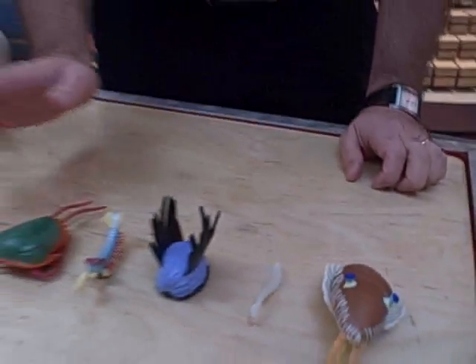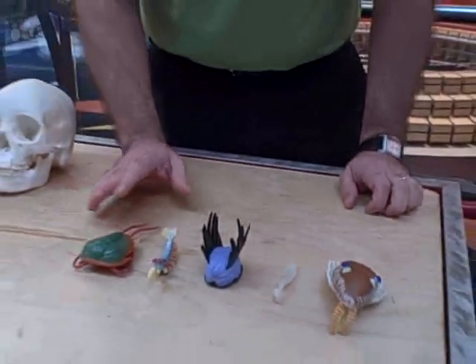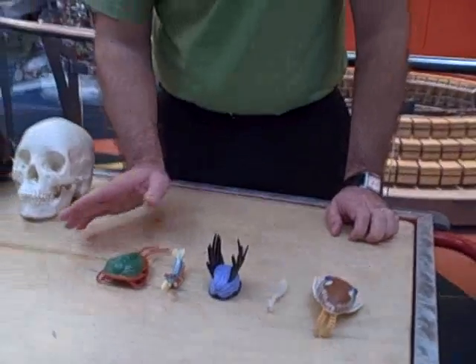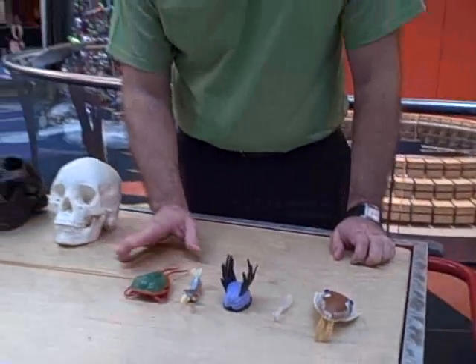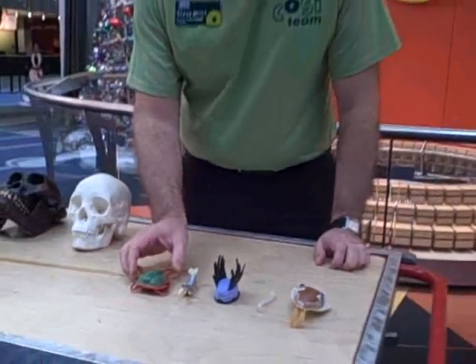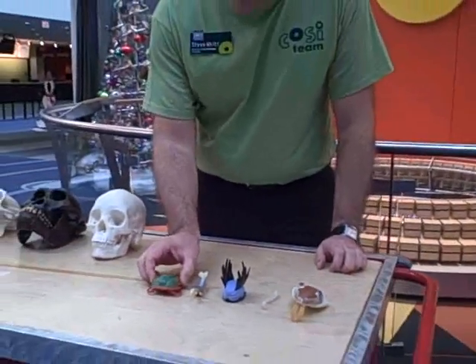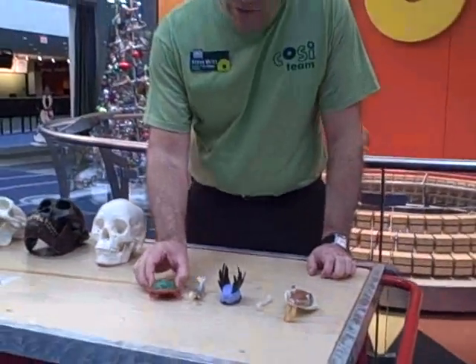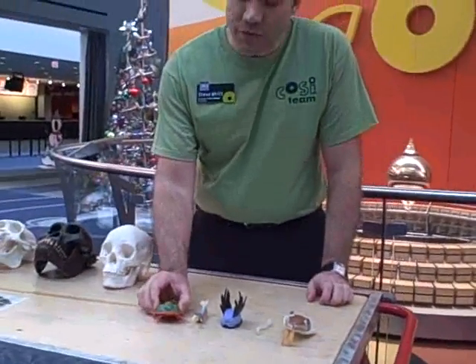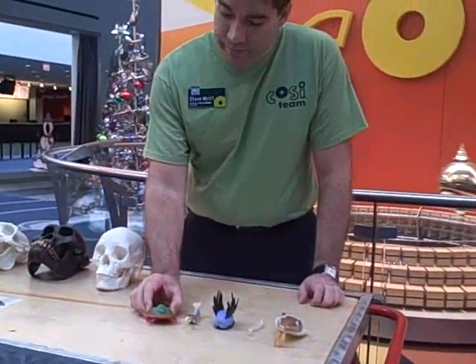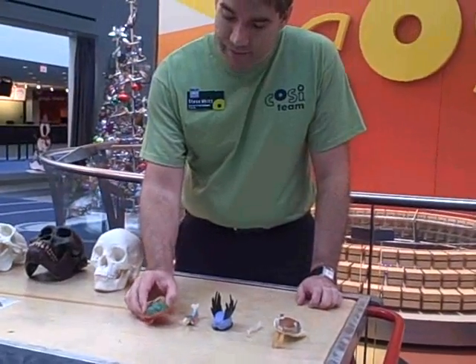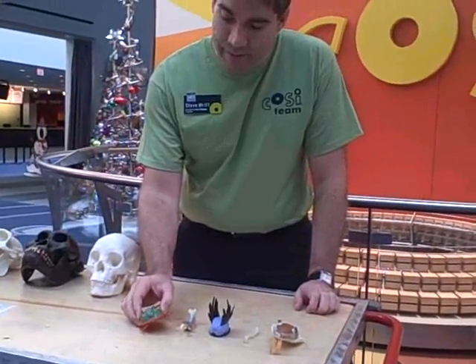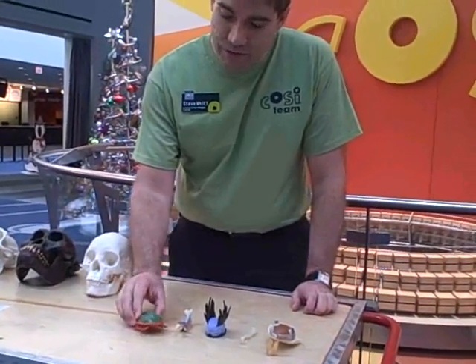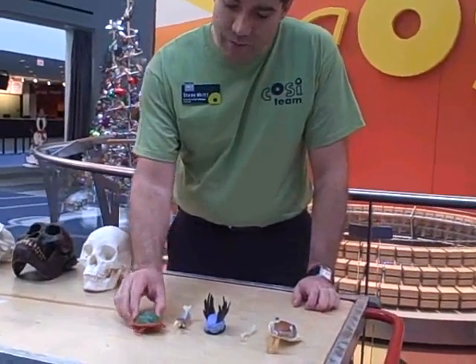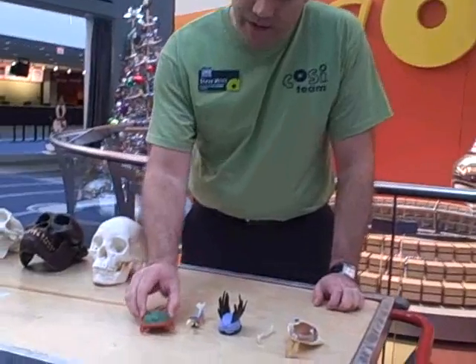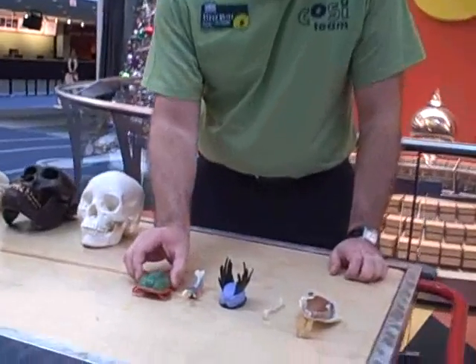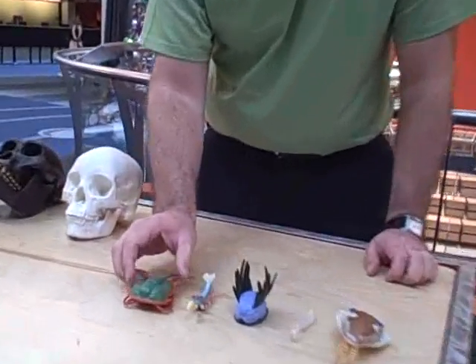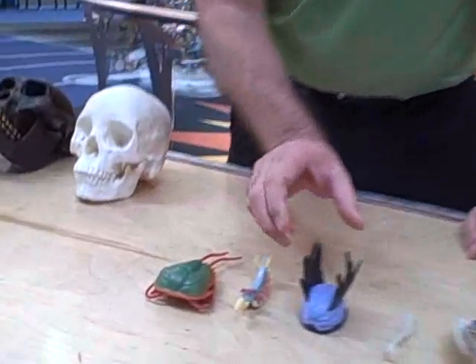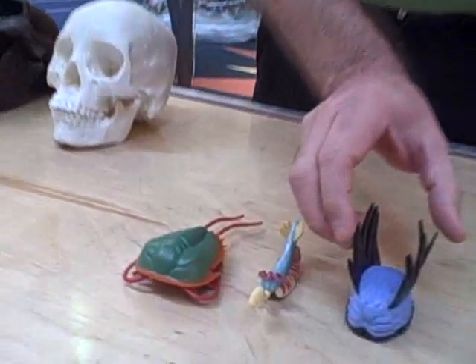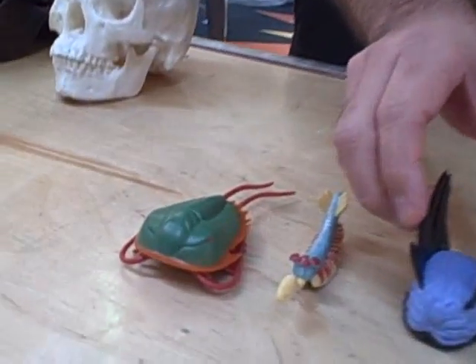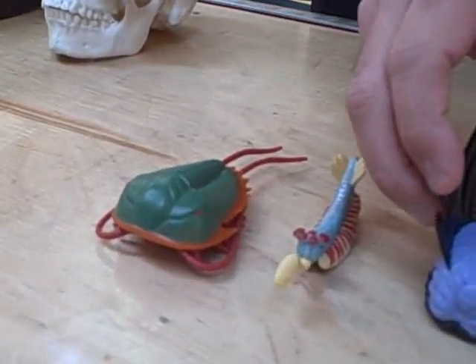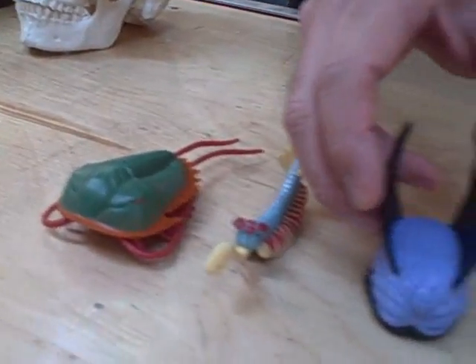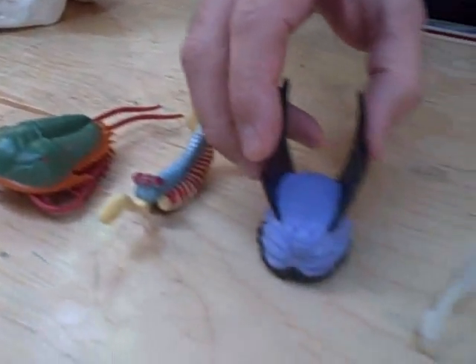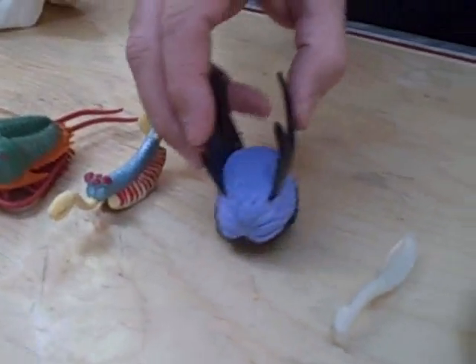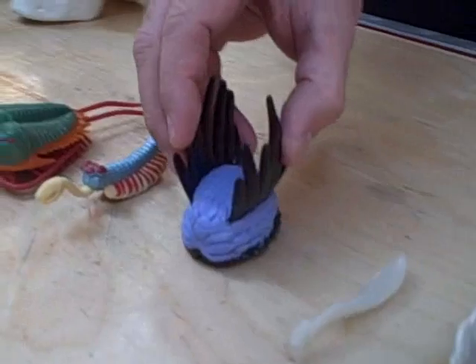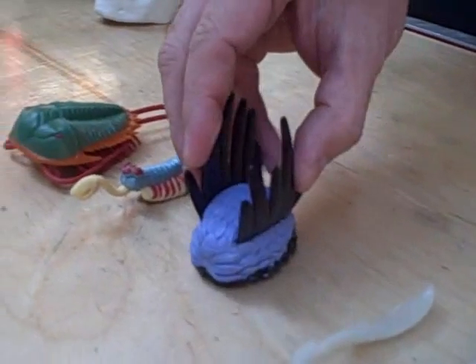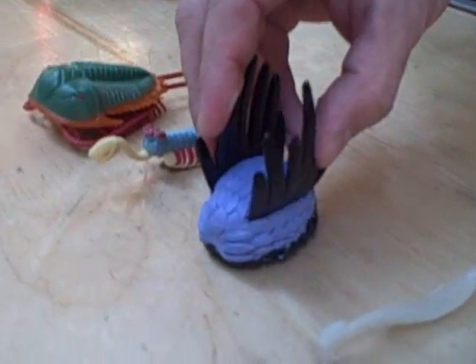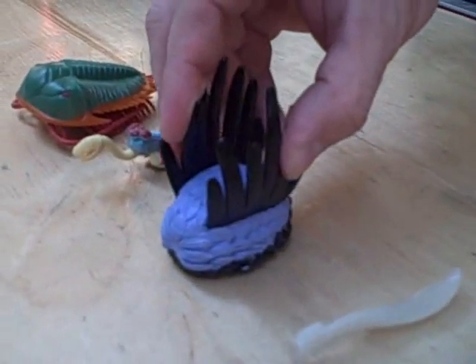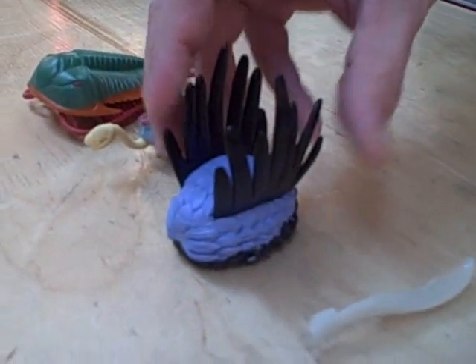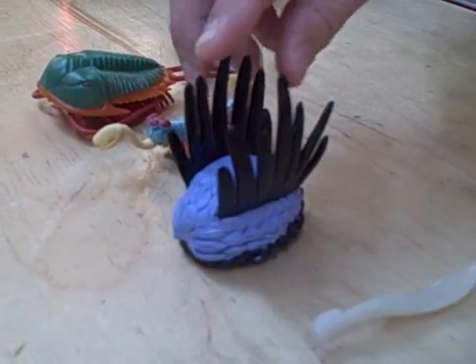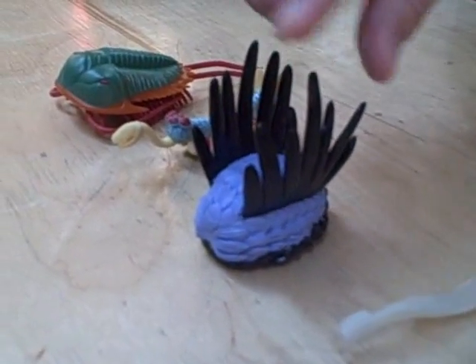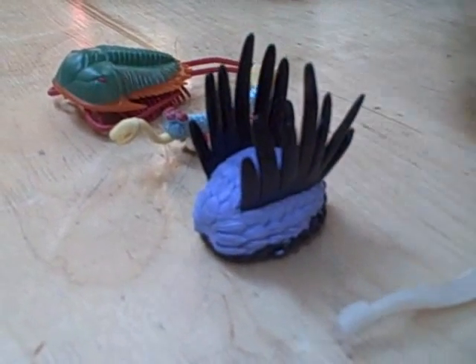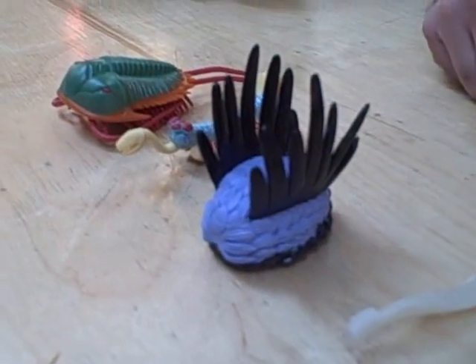Each of them lives a little bit differently. Here we have a creature called a trilobite — it lived on the bottom of the ocean and swam around and ate from the bottom. Here we have a creature called Wawaxia. Wawaxia actually scraped along the bottom just like that, and these spines that you see were for protection.